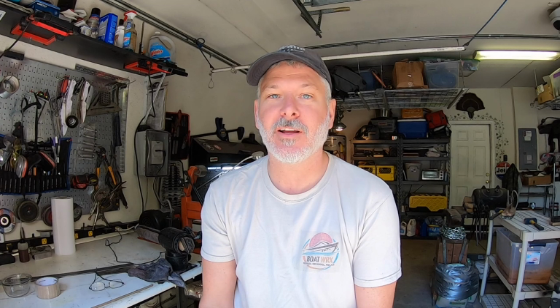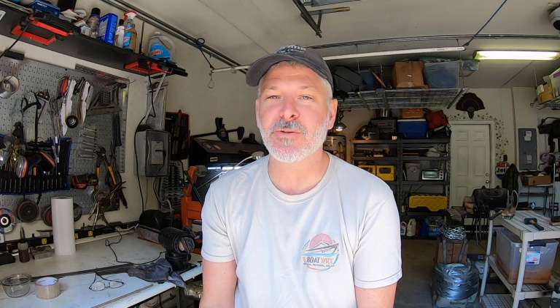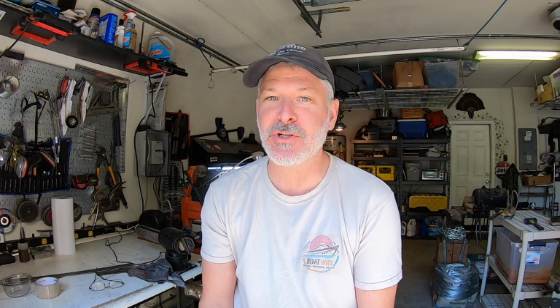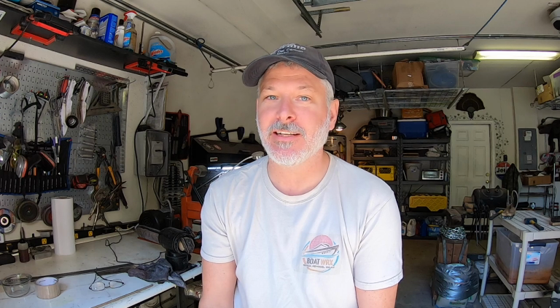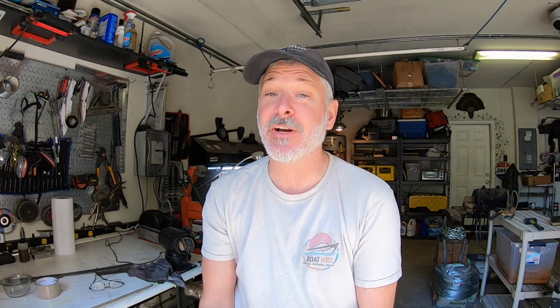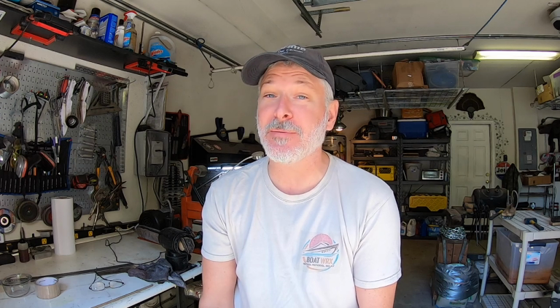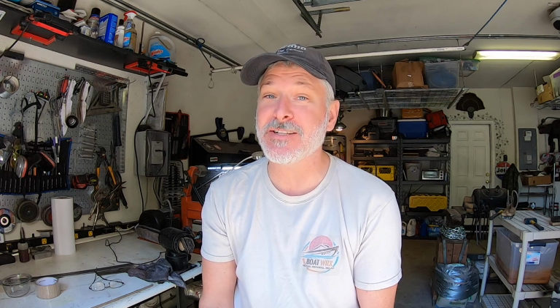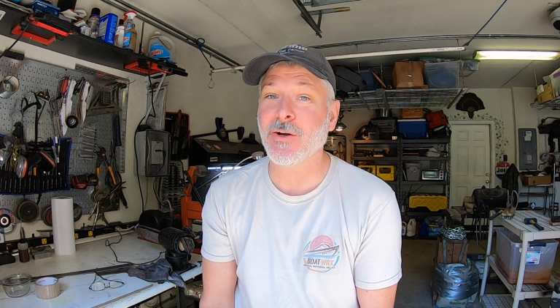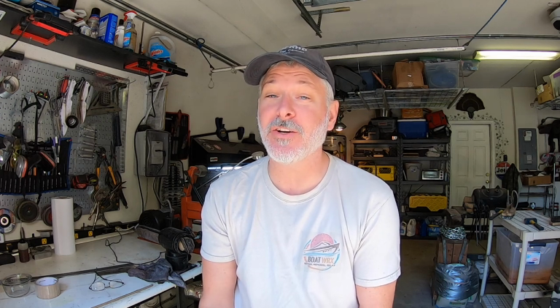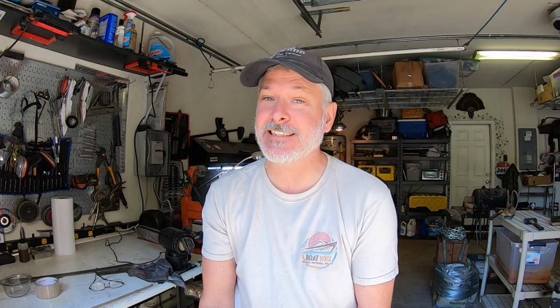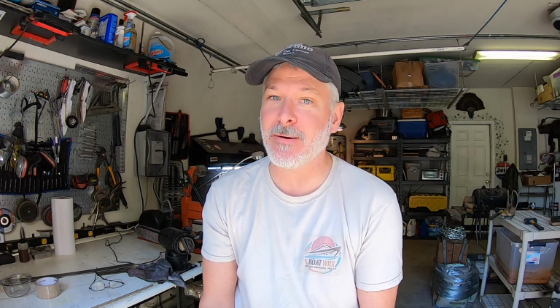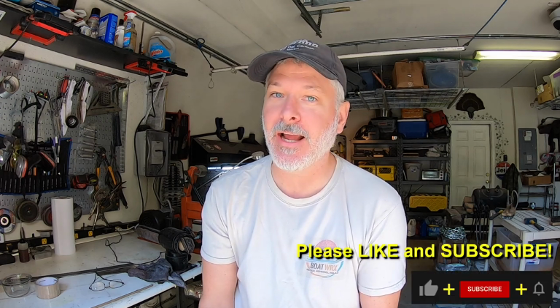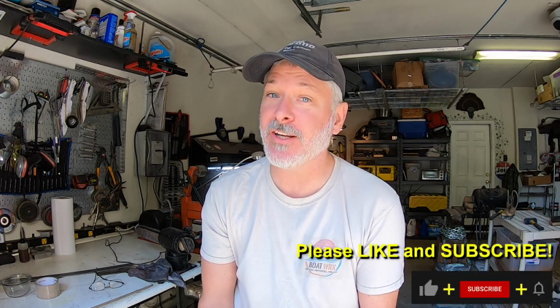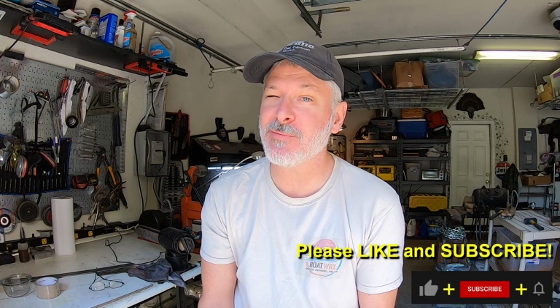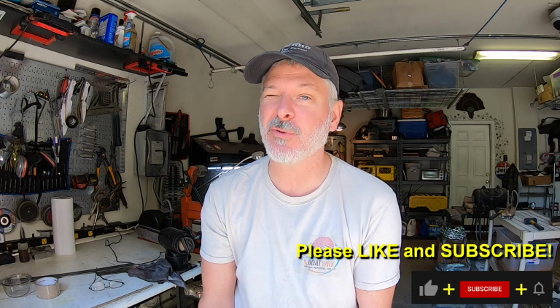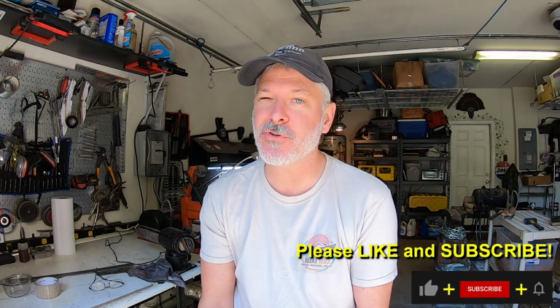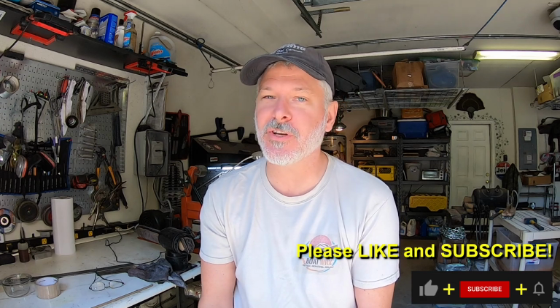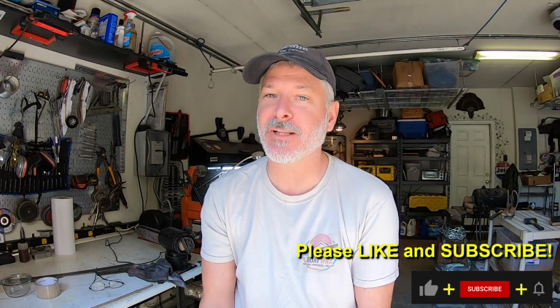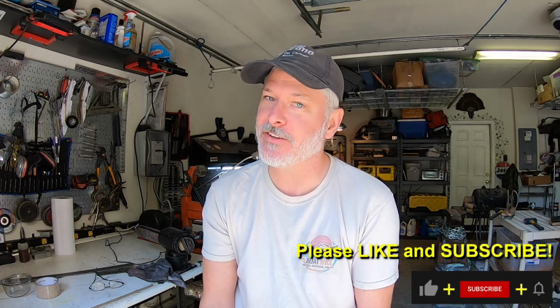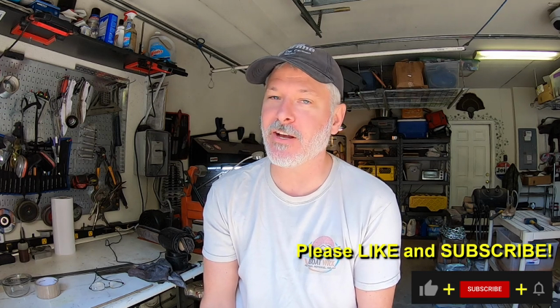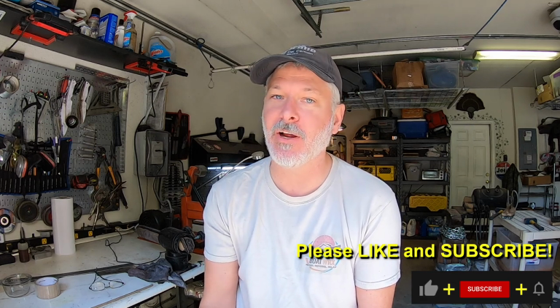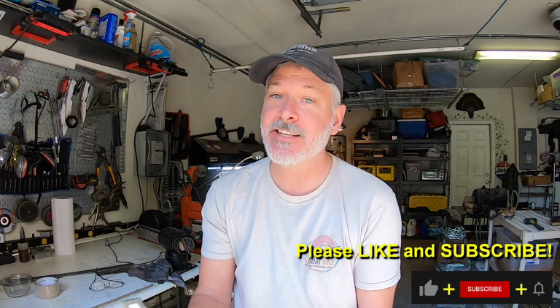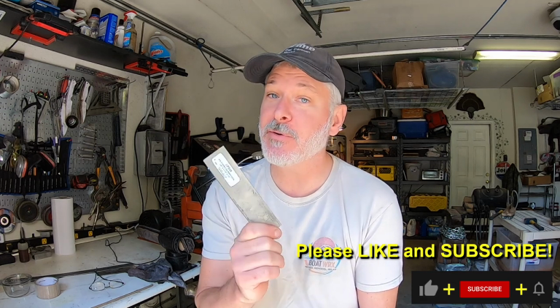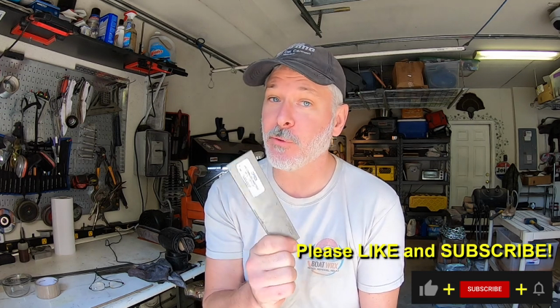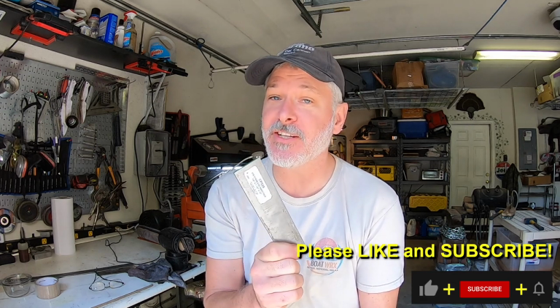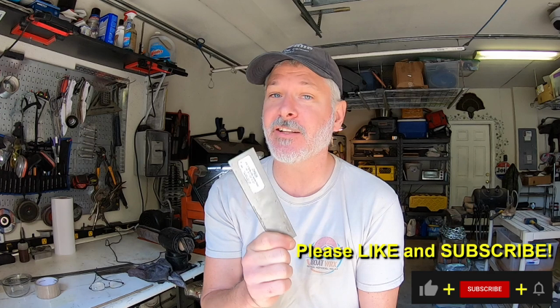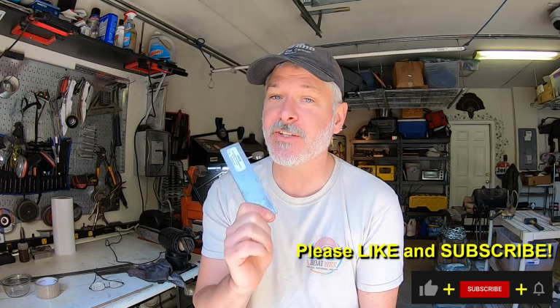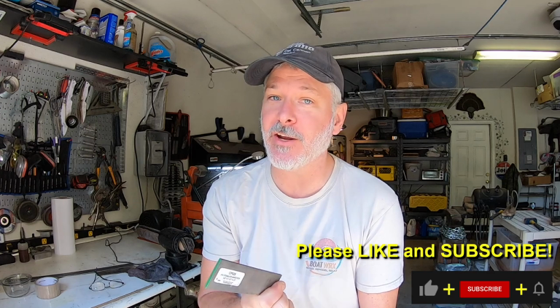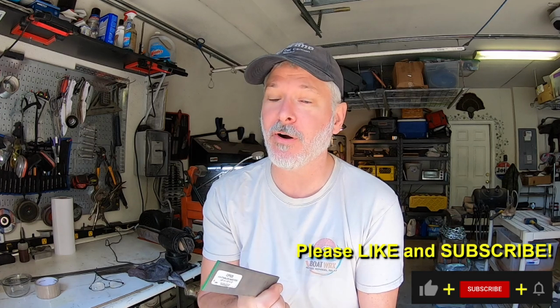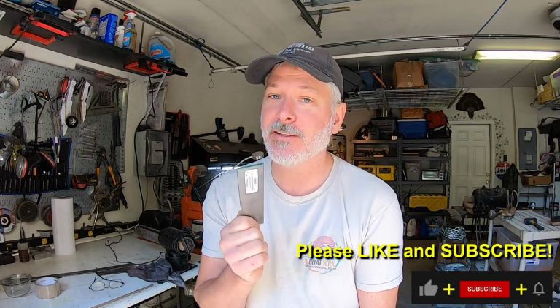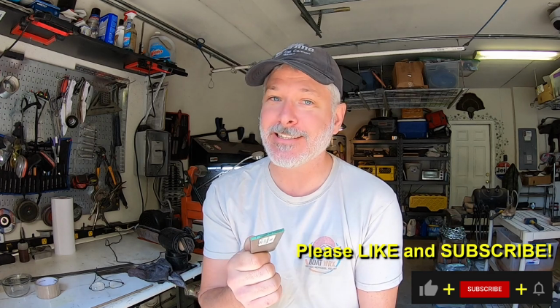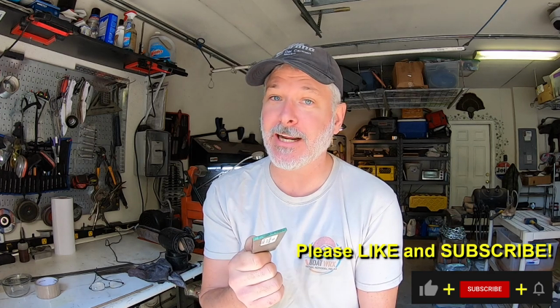Hey folks, welcome to the channel. I'm pretty excited about today's build. We're going to do stainless San Mai. I've tried this once before with so-so results, but let's see how this turns out now. This time I'm using 416 stainless with a 1080 core. Let's check it out.